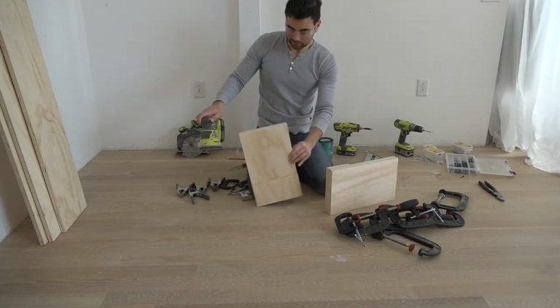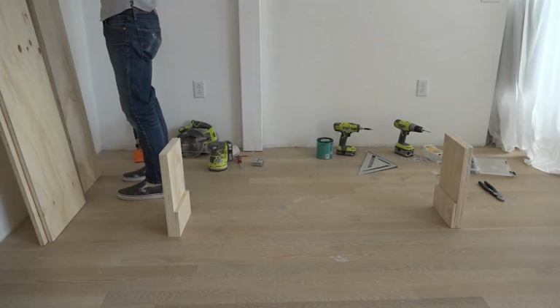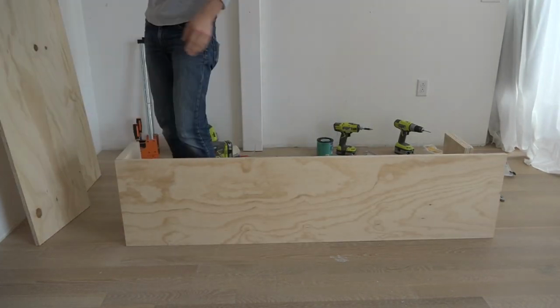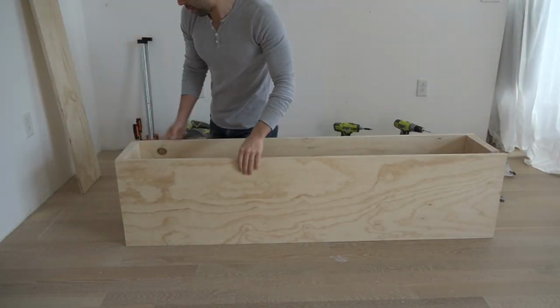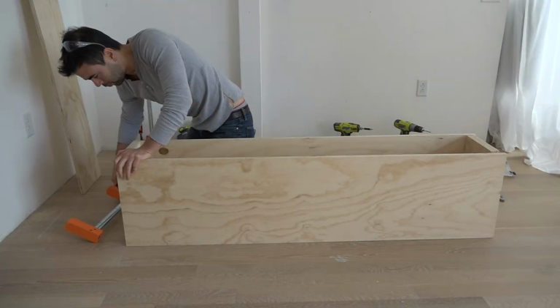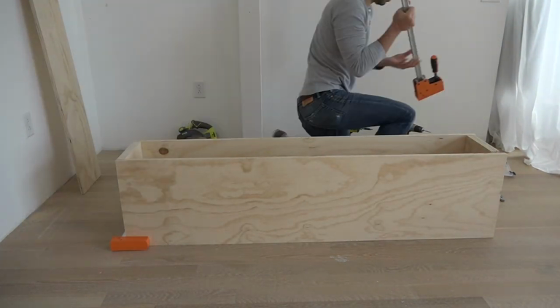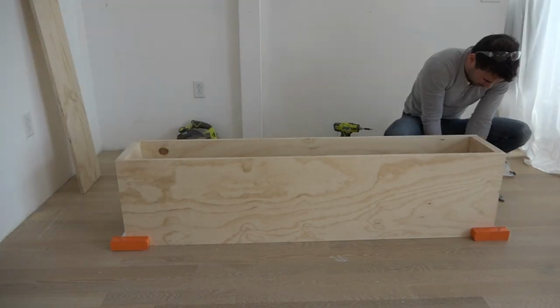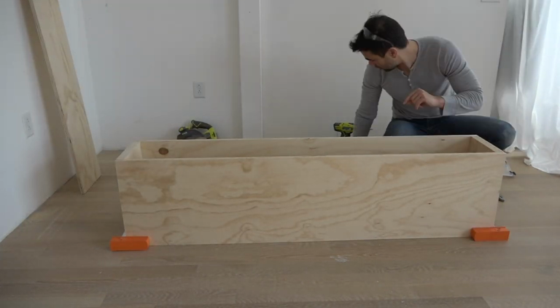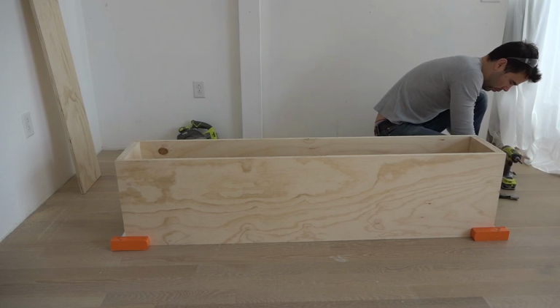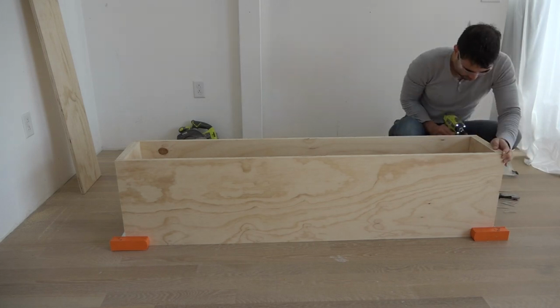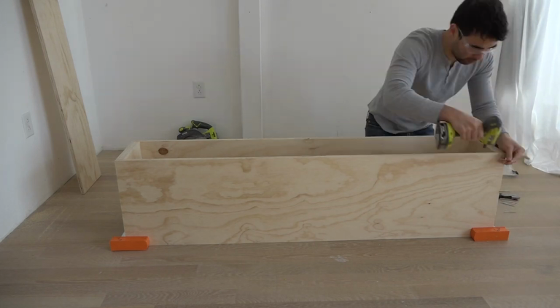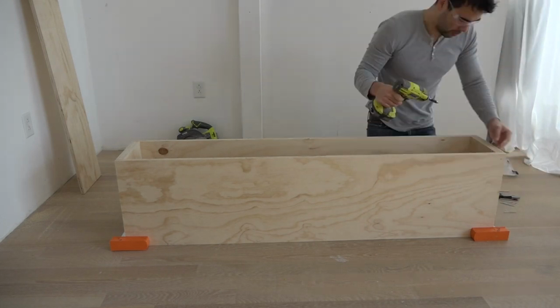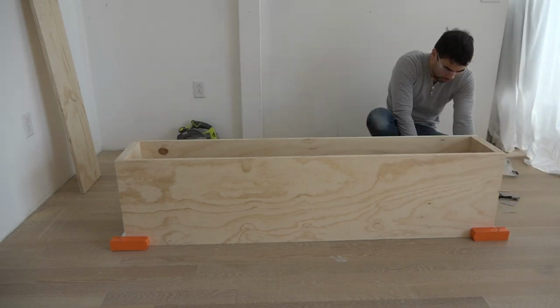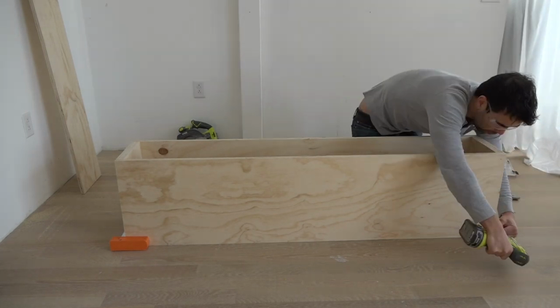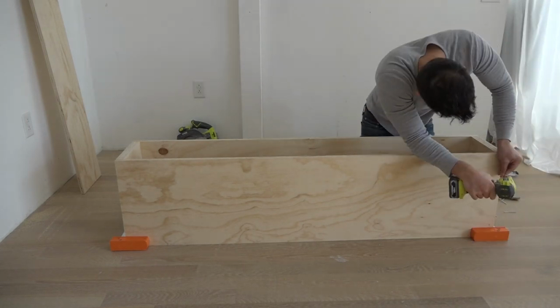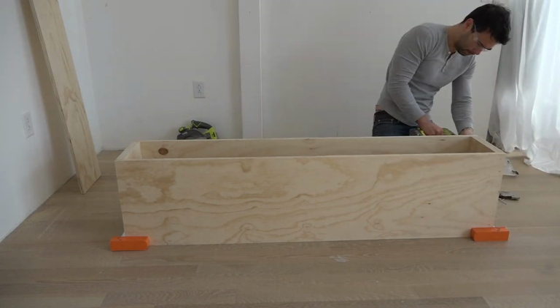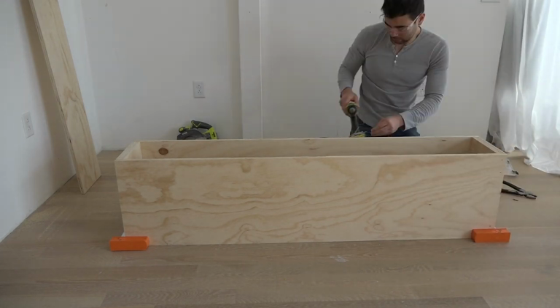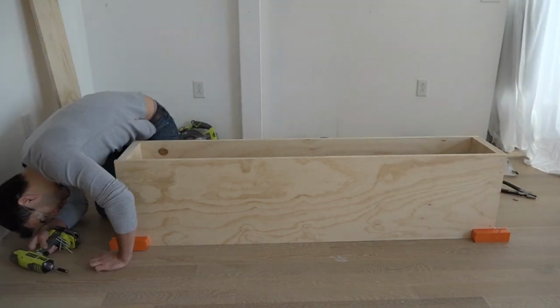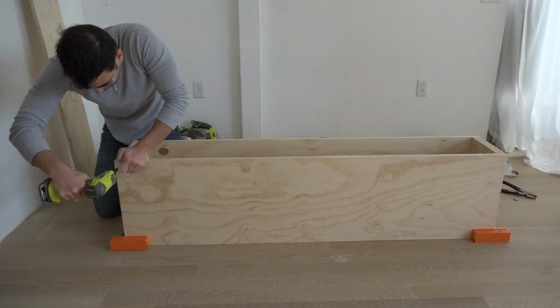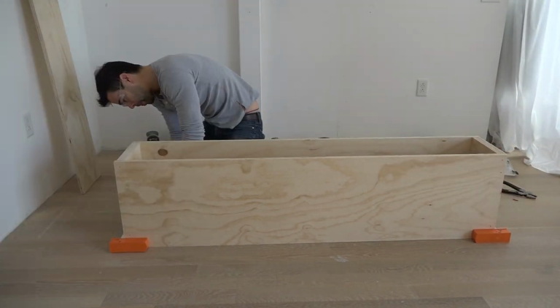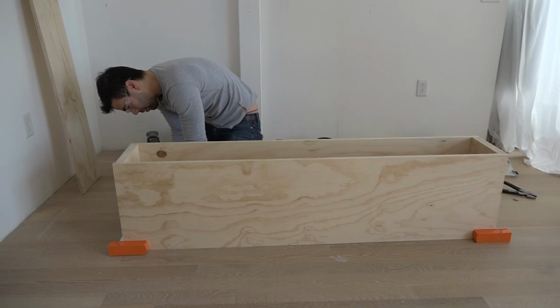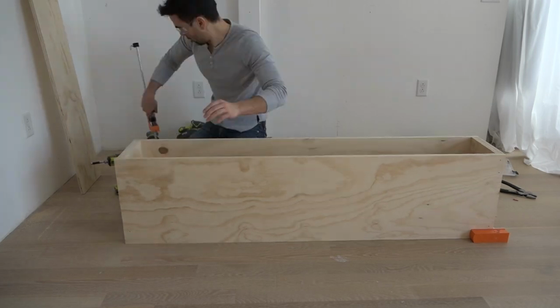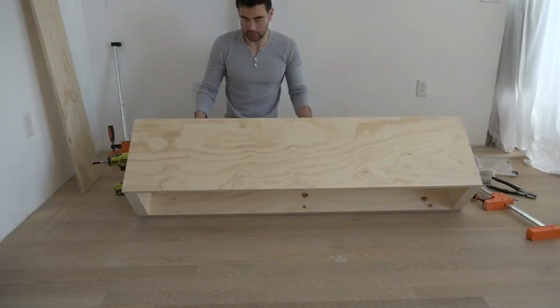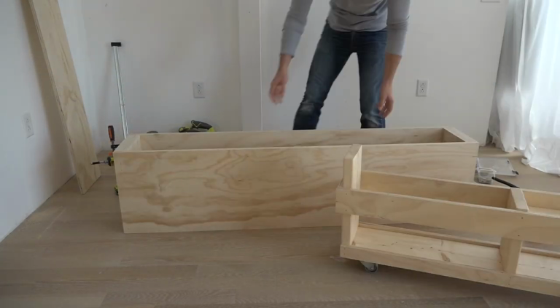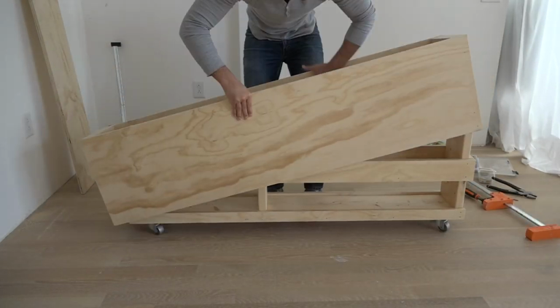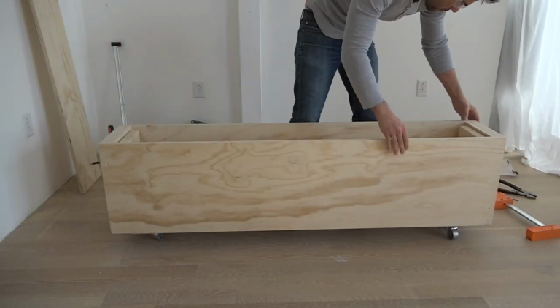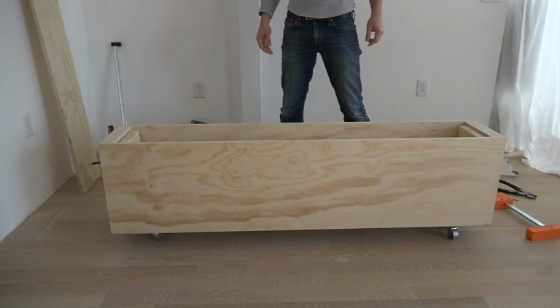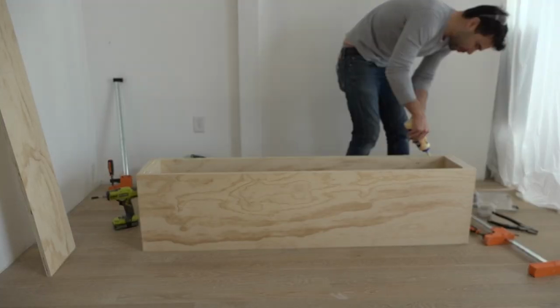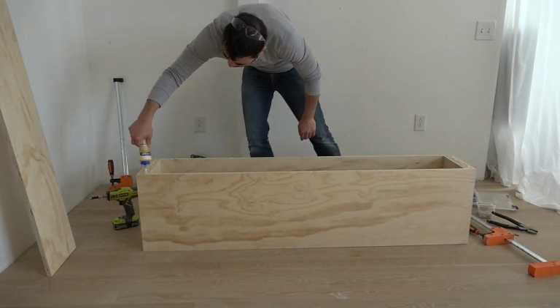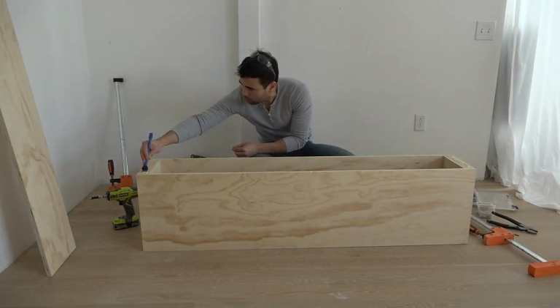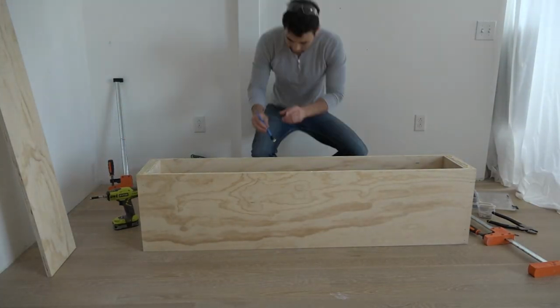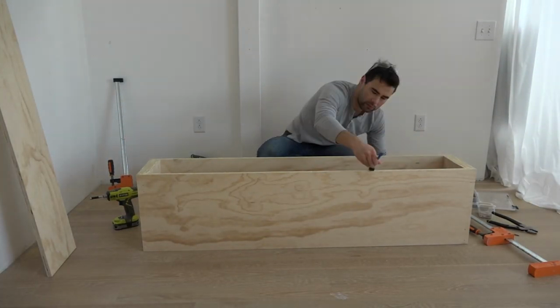With the help of some clamps, I screwed on the side panels, and then did a quick check to make sure it fit over the rack, before gluing and screwing the top down.